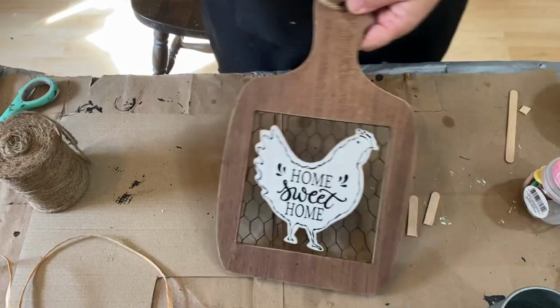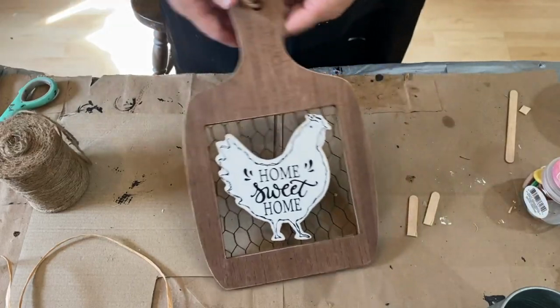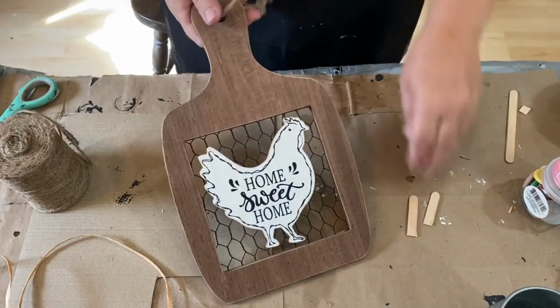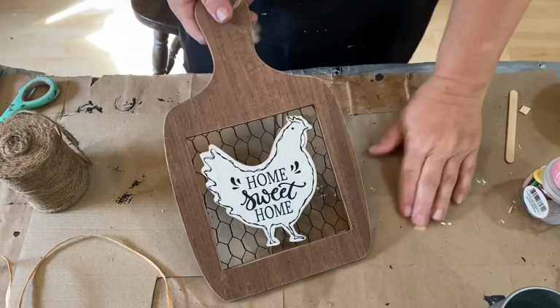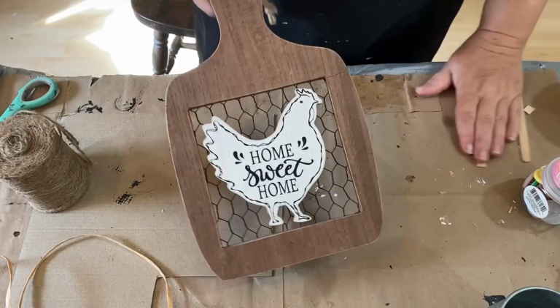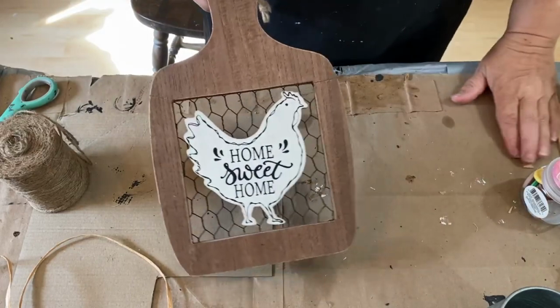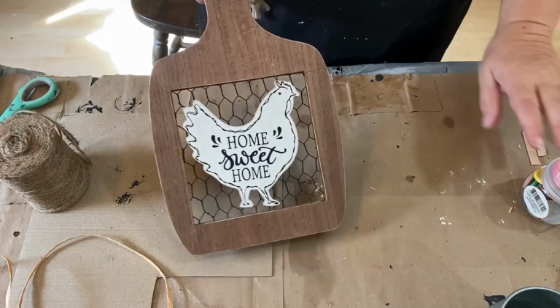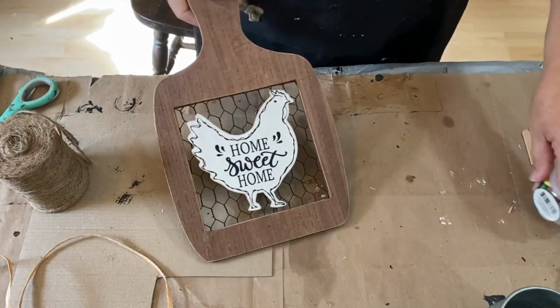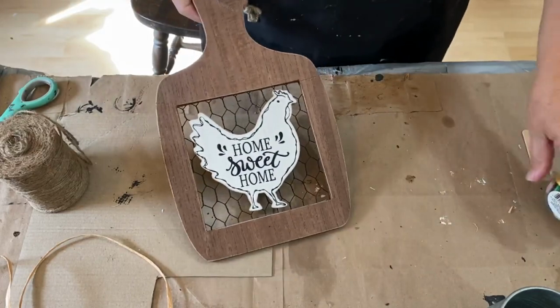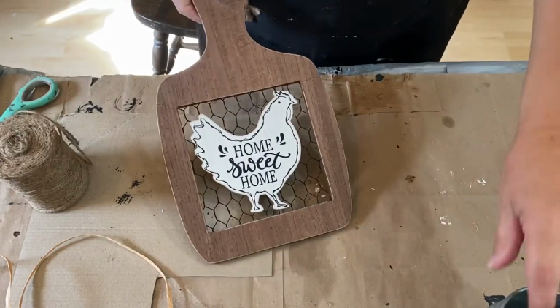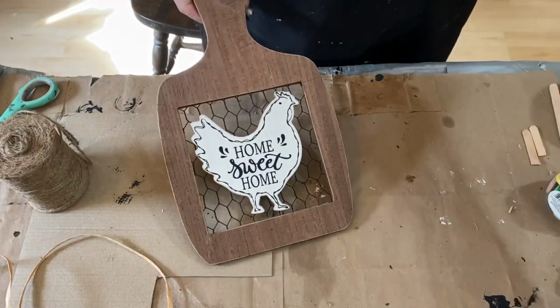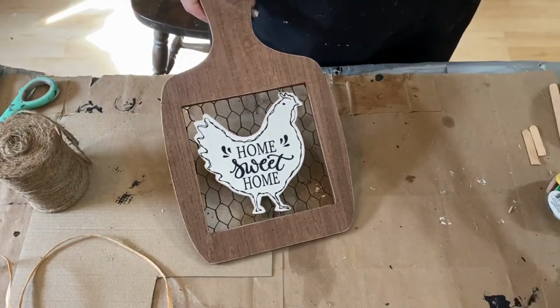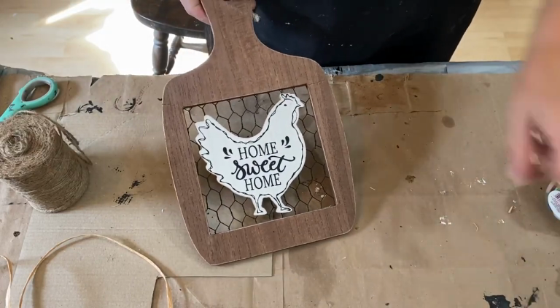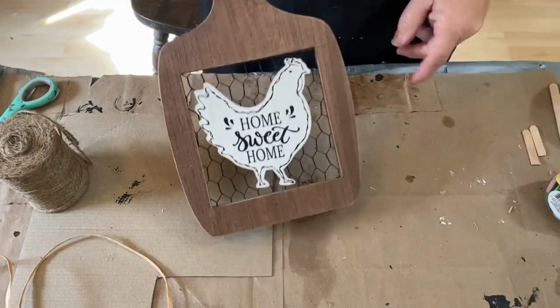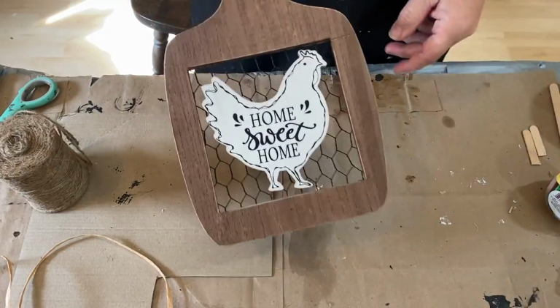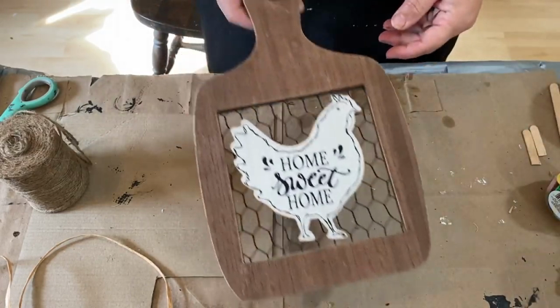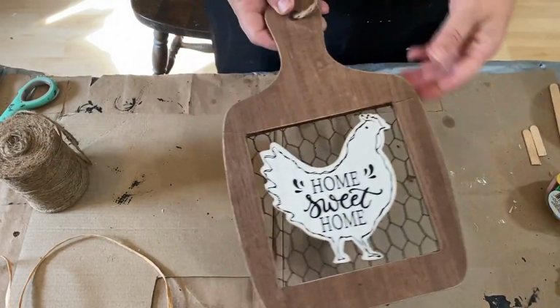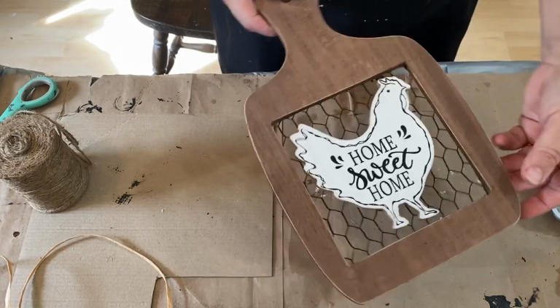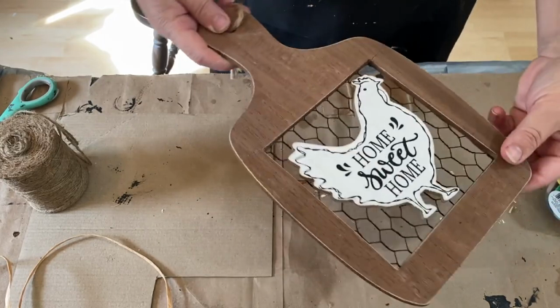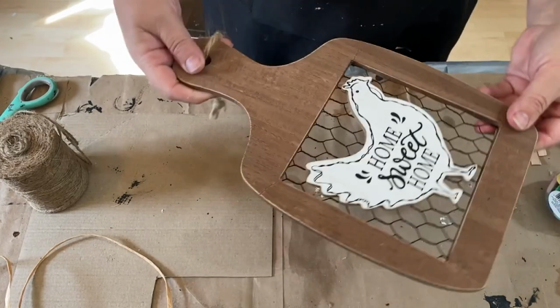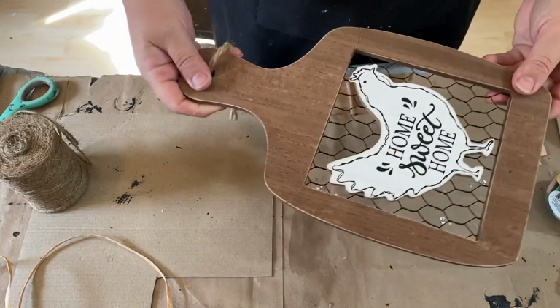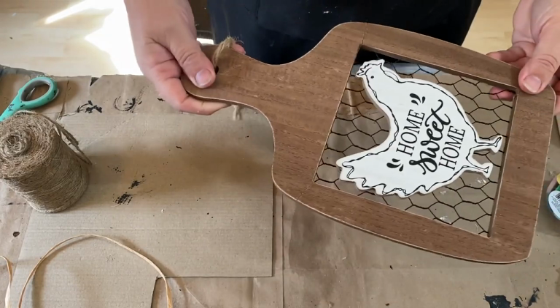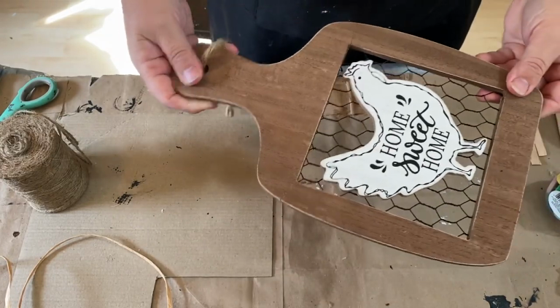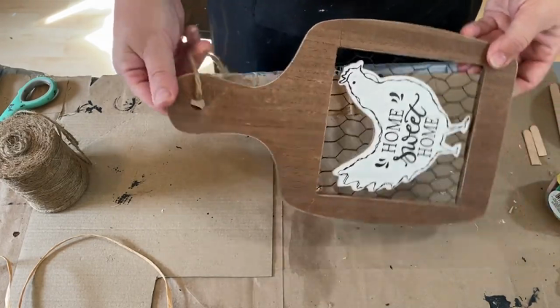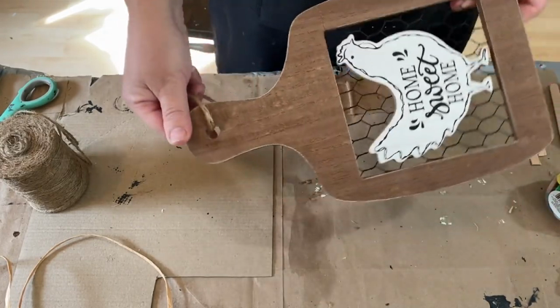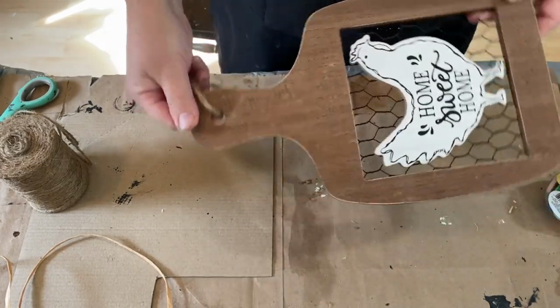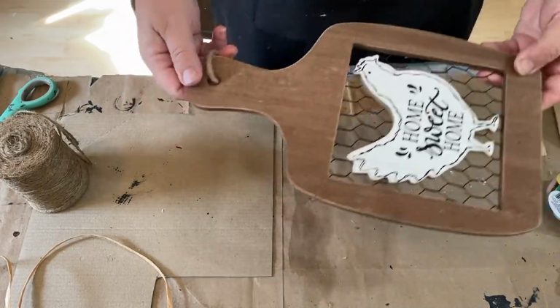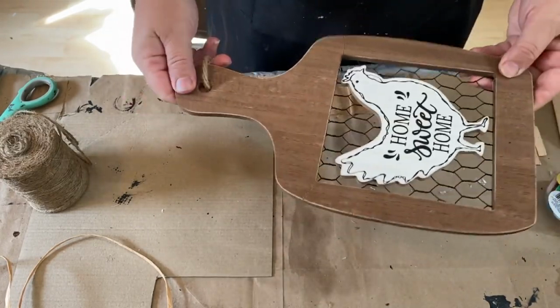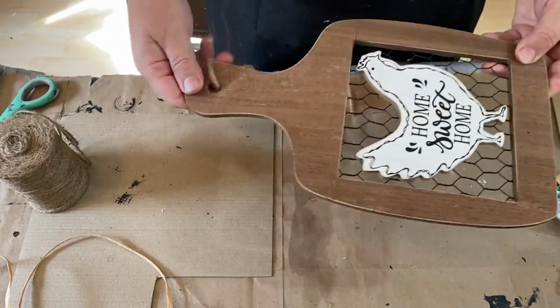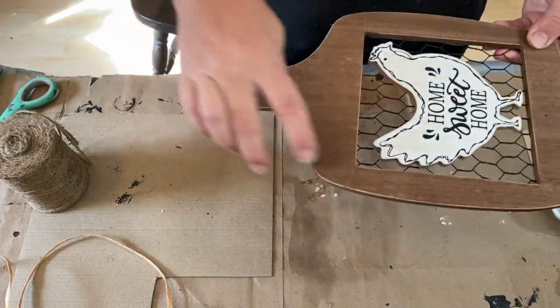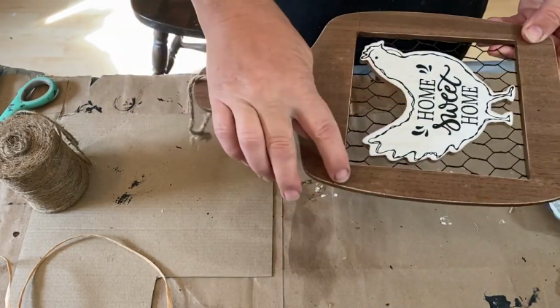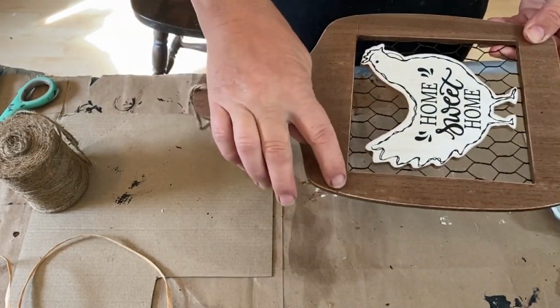Hello, my crafty loving friends. Welcome to Repurpose My Way. I'm Shelly. Today we have this really cute cutting board that I need to rescue.